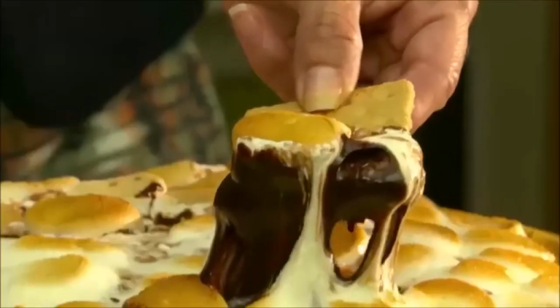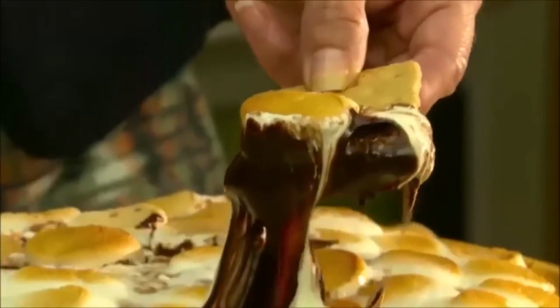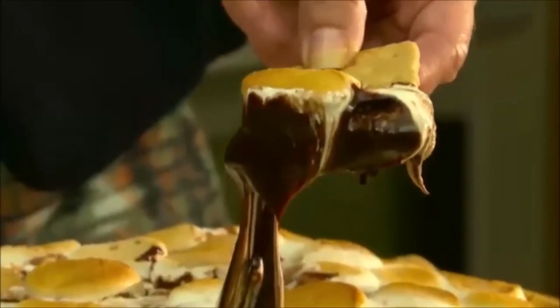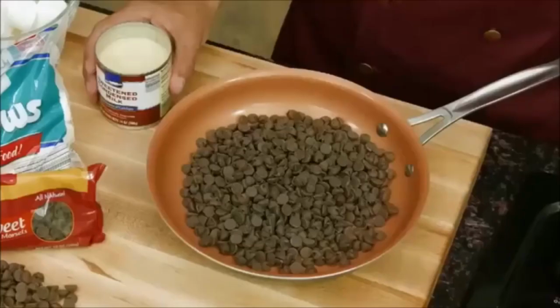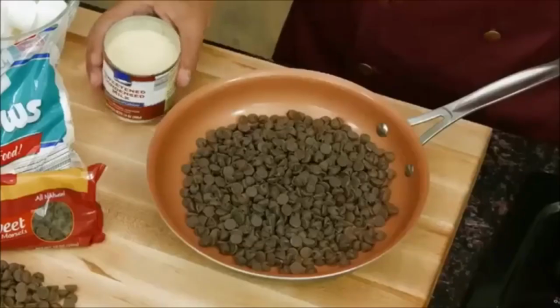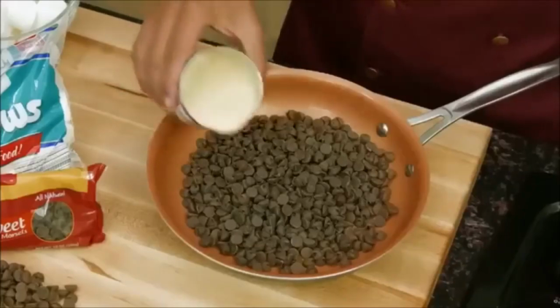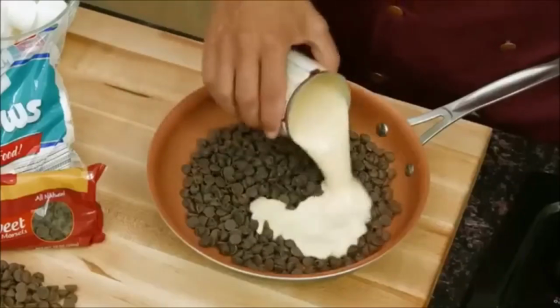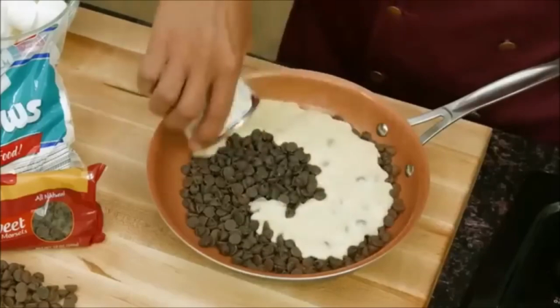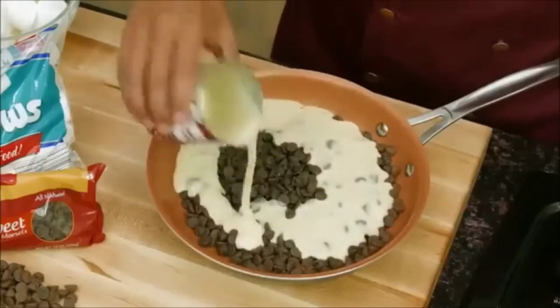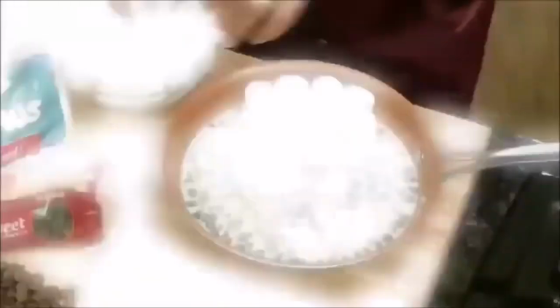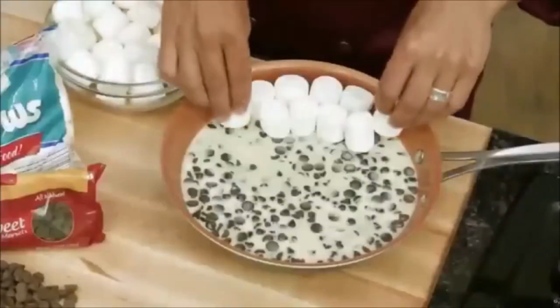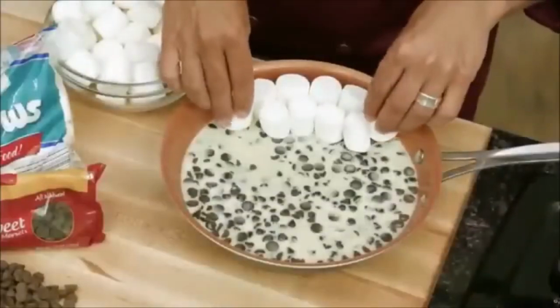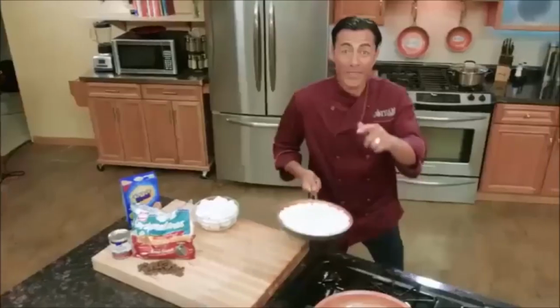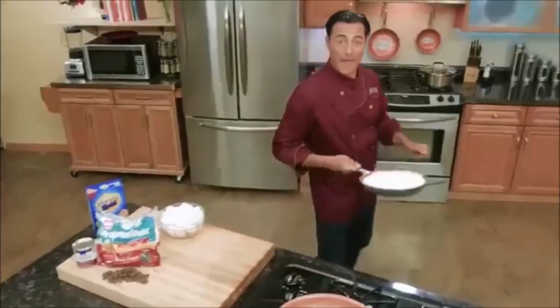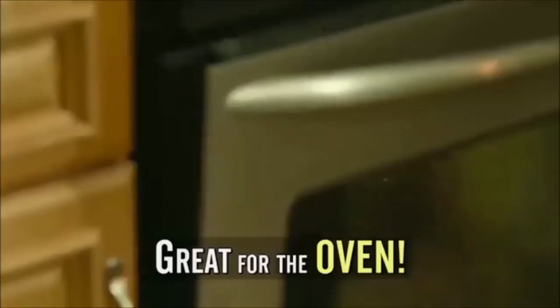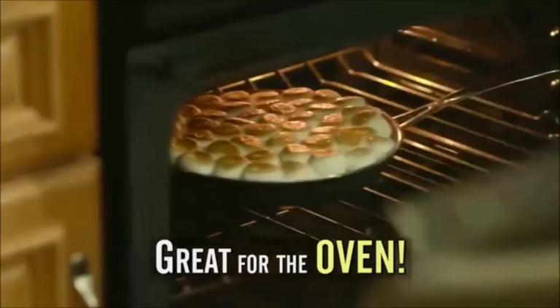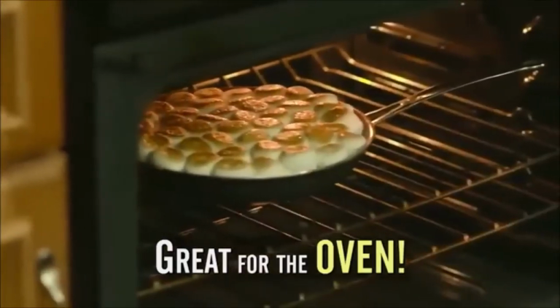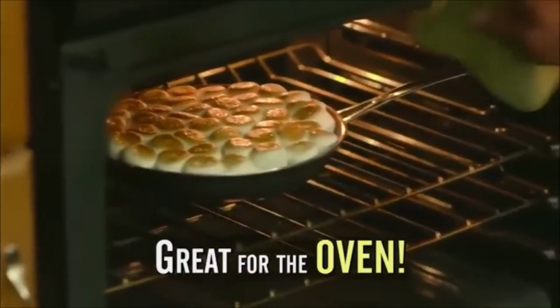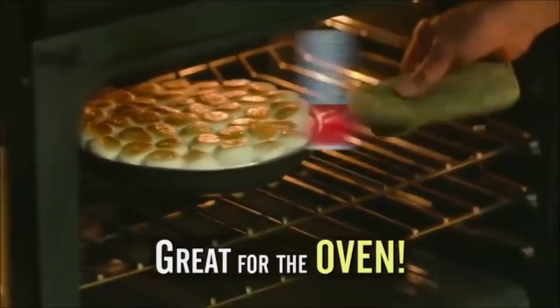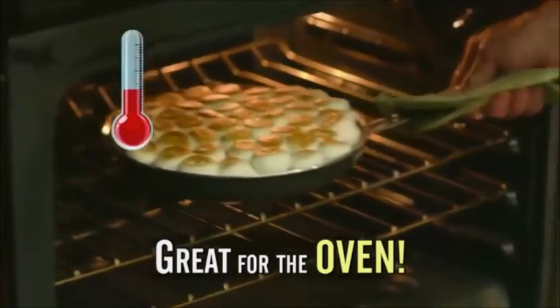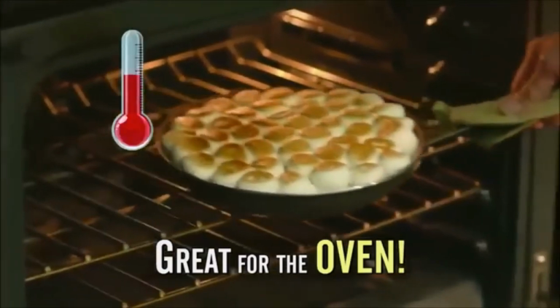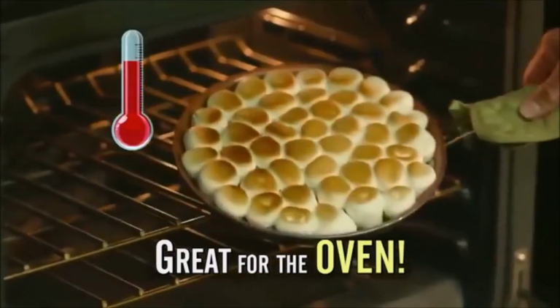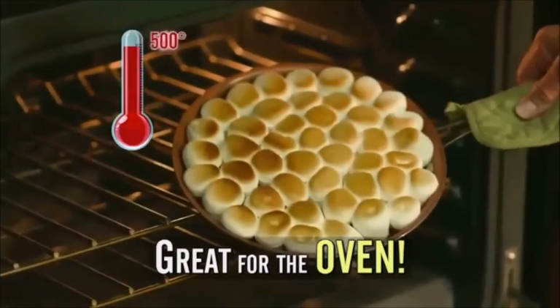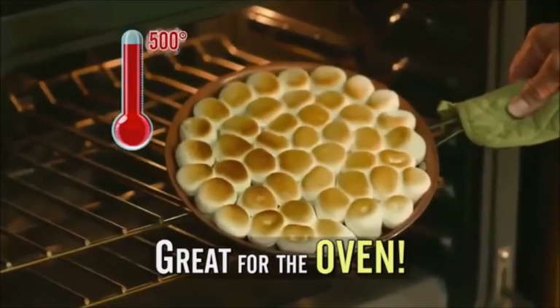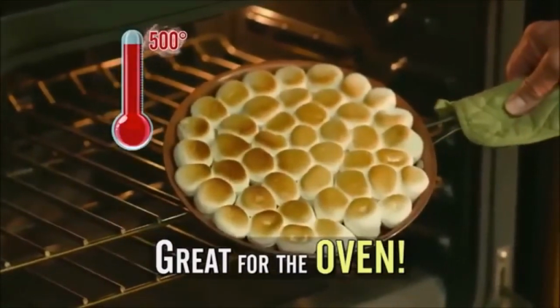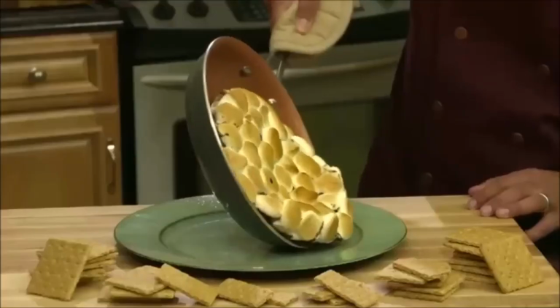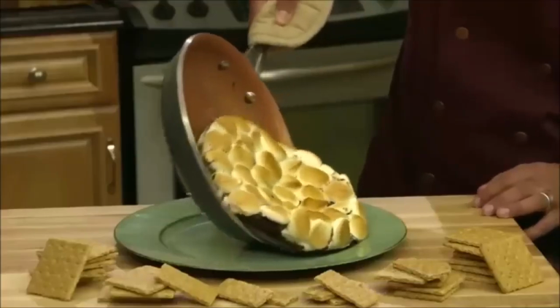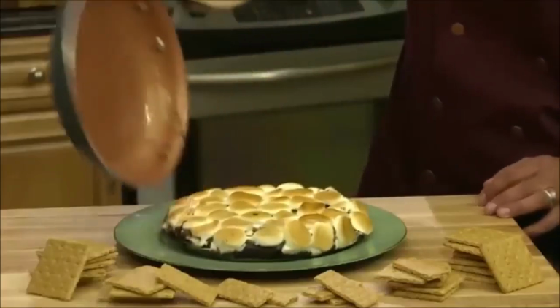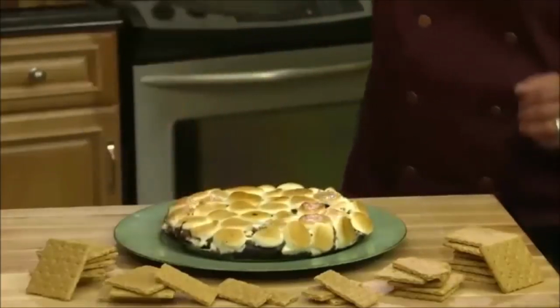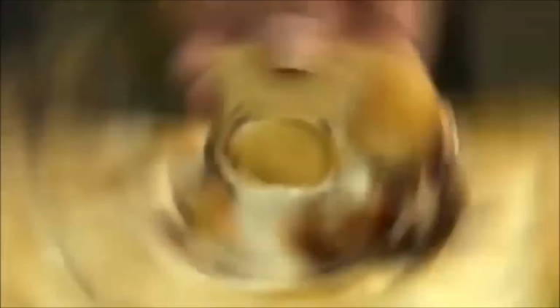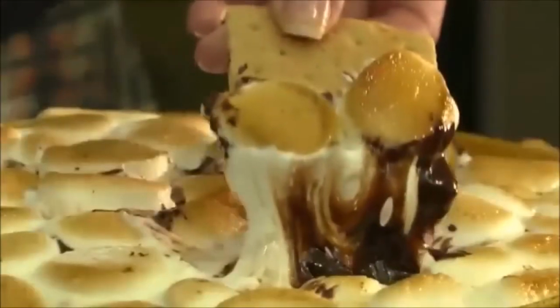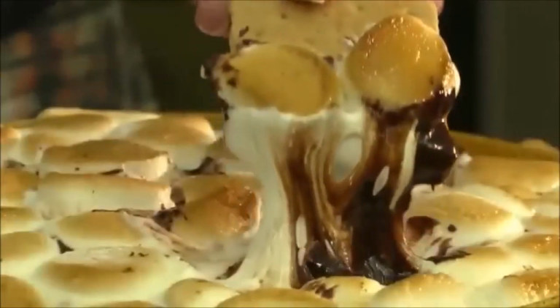Check out this s'mores recipe. Start with chocolate chips, add sweetened condensed milk, marshmallows, and then bake. That's right — use Gotham Steel in the oven up to 500 degrees. And then look, it slides right out. Delicious!